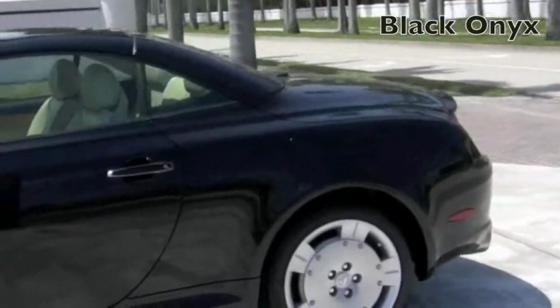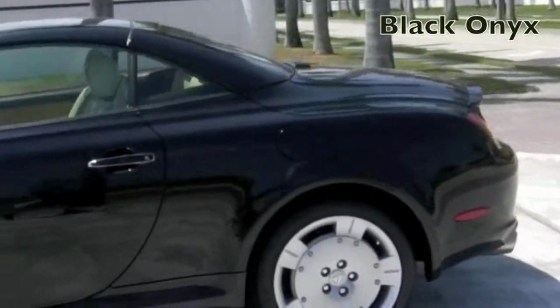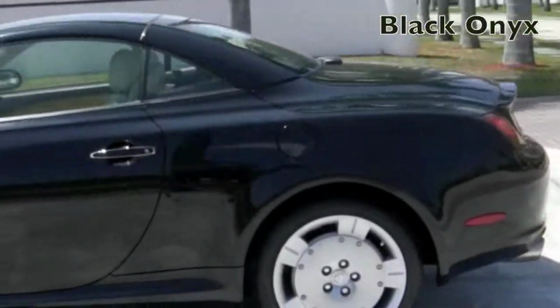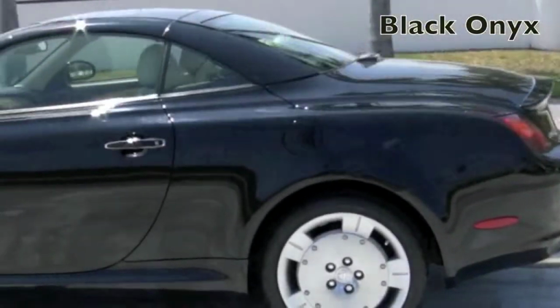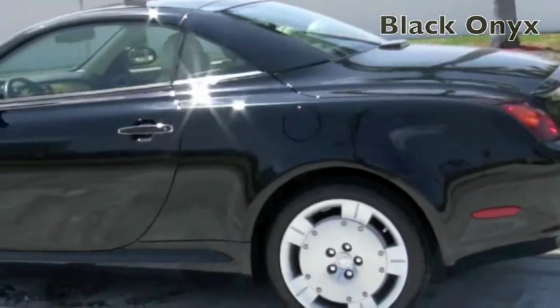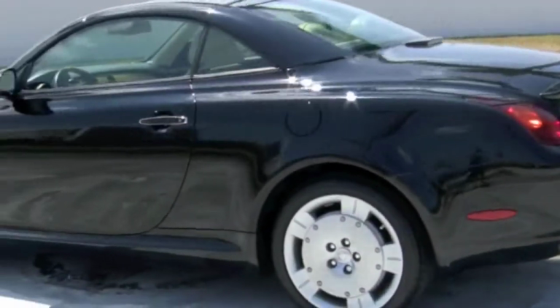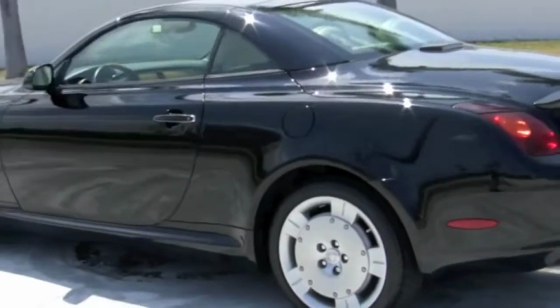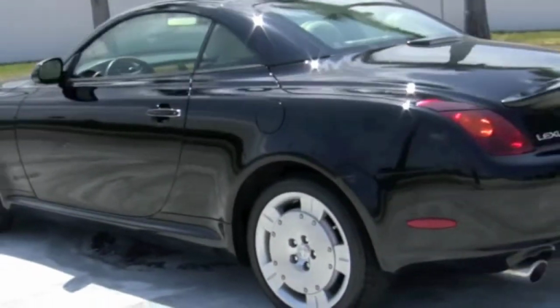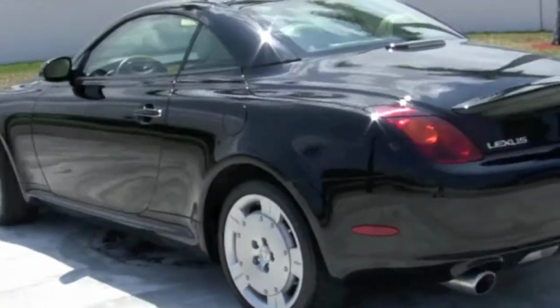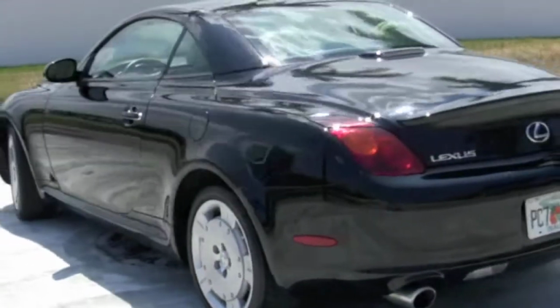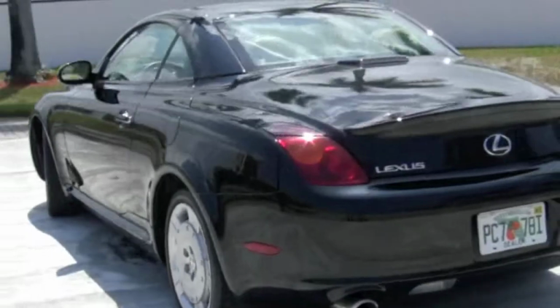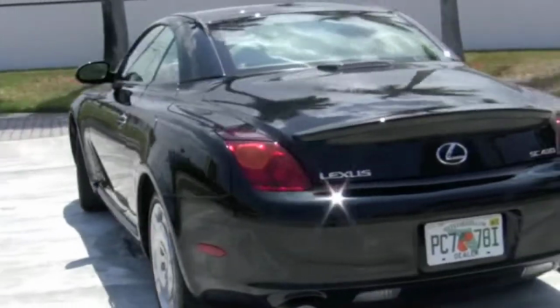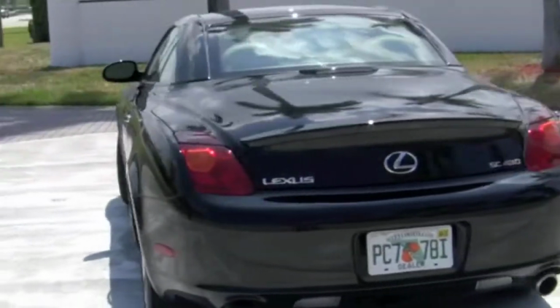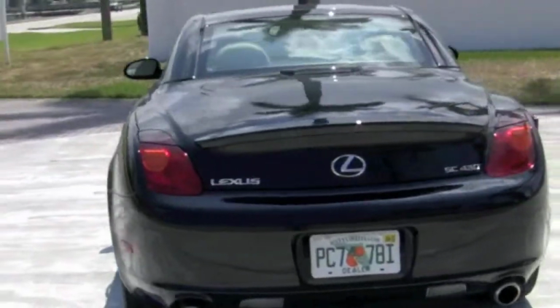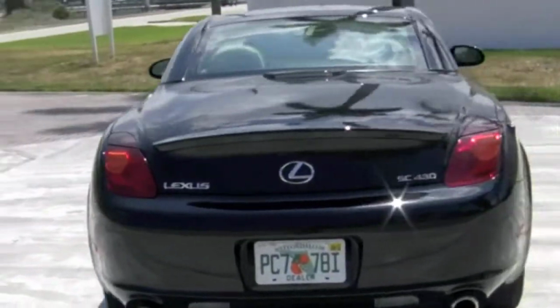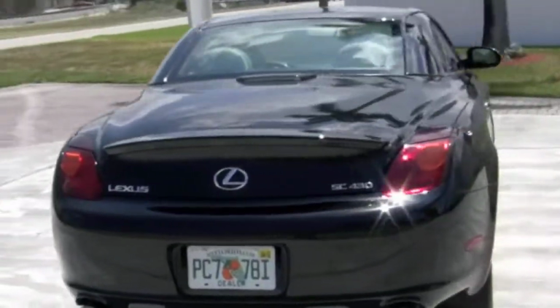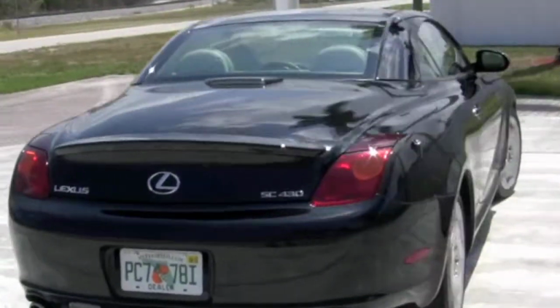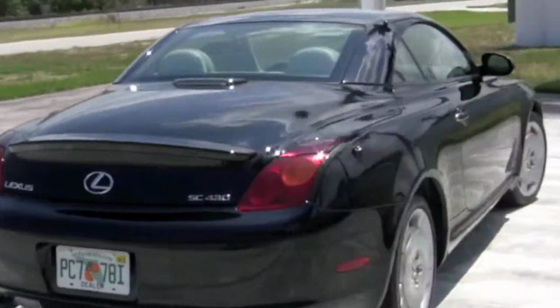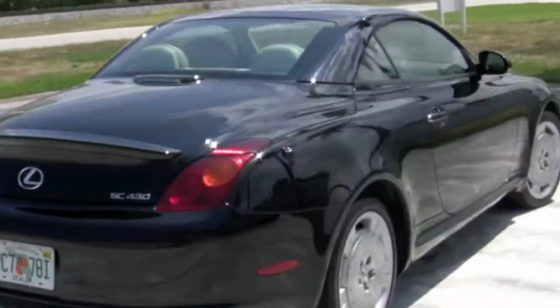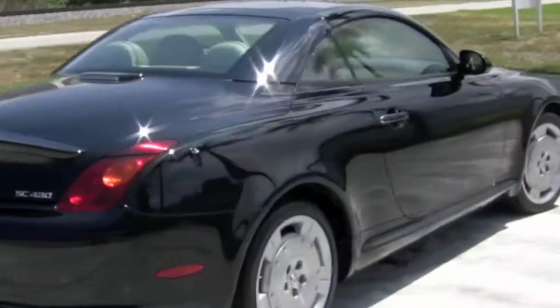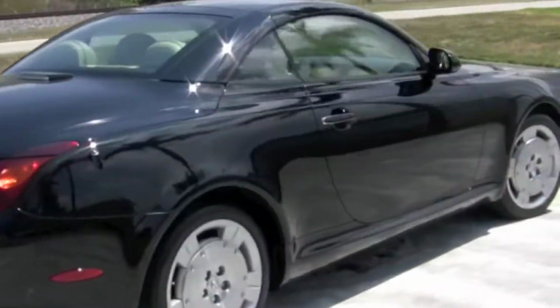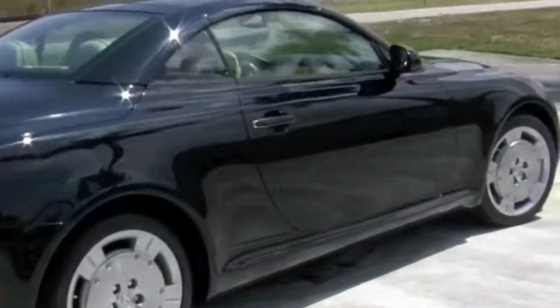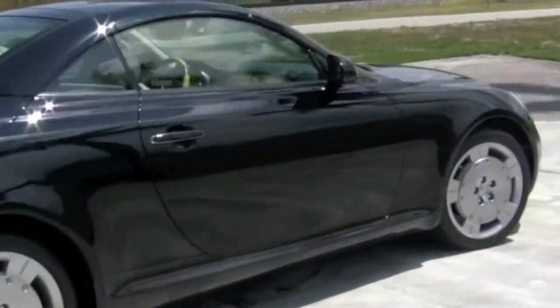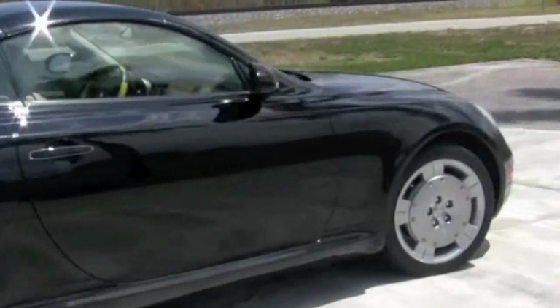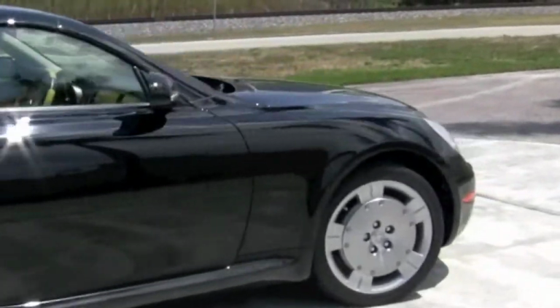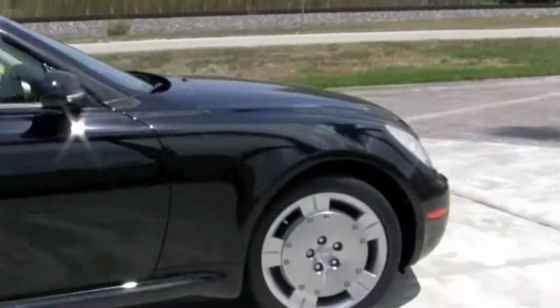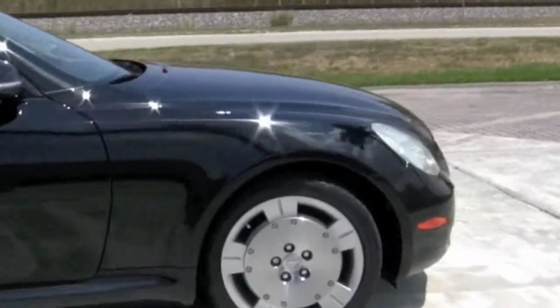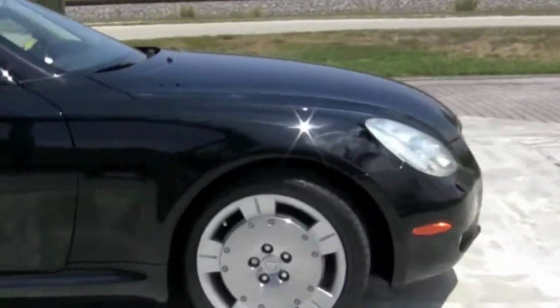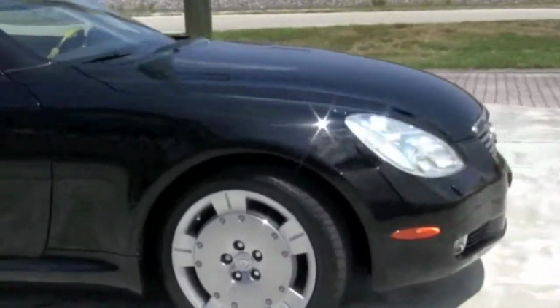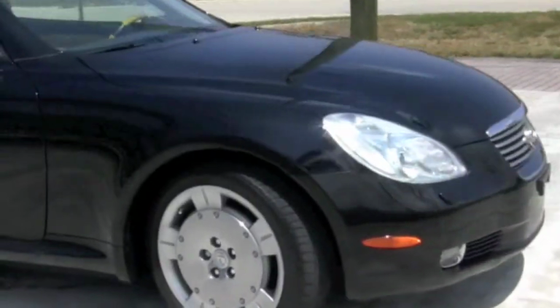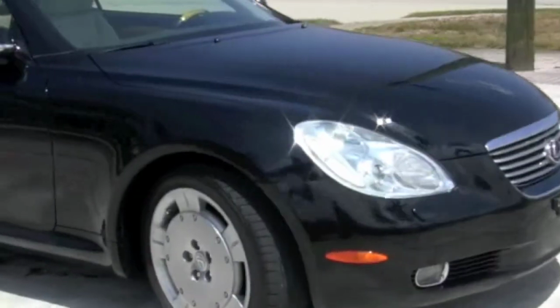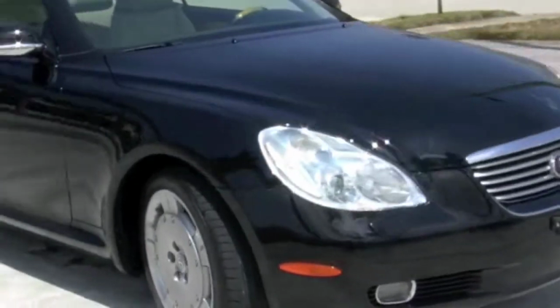Covered with black onyx paint, you'll find that sunlight dances softly all along the smooth lines of this beautiful SC. With its established reliability and performance, Lexus has included luxury and style with this sporty hardtop.